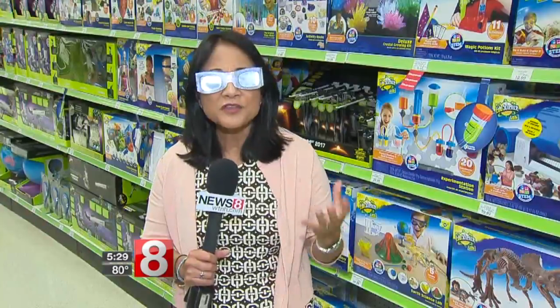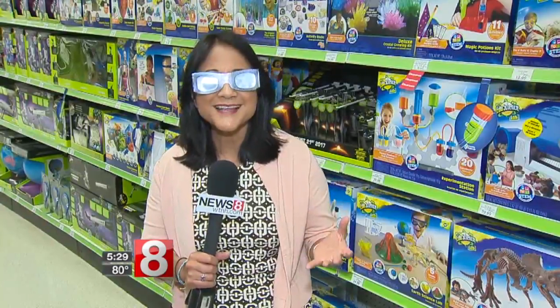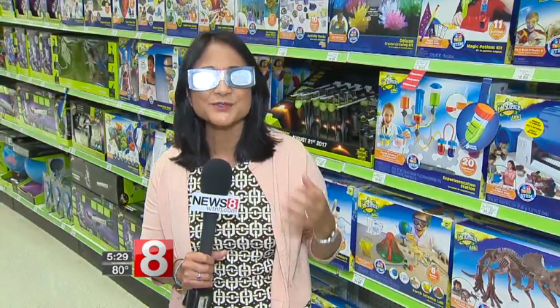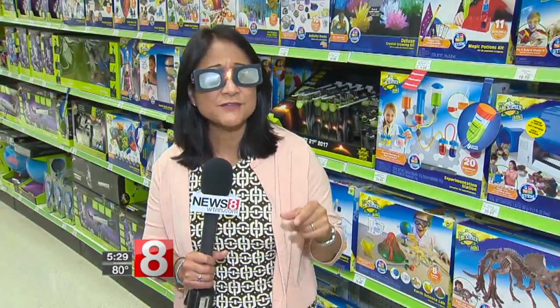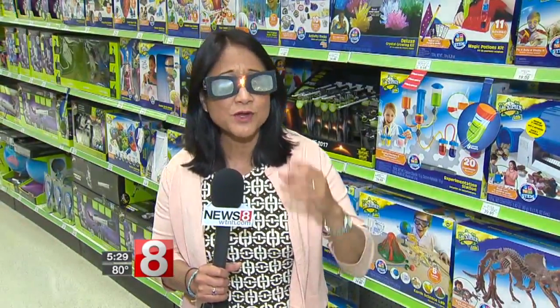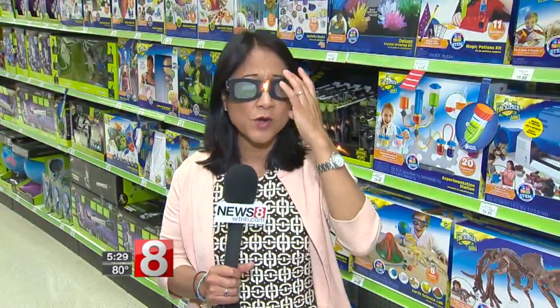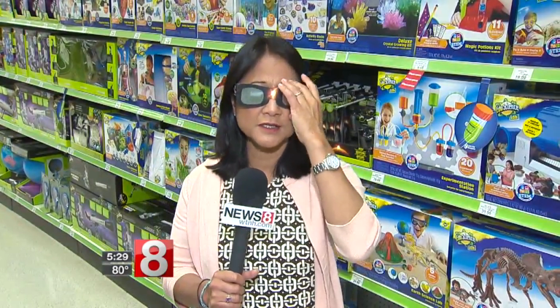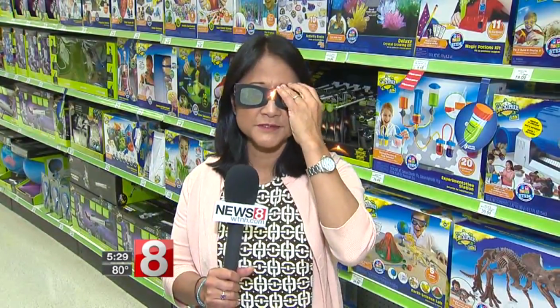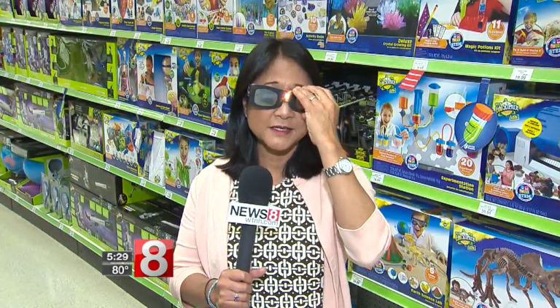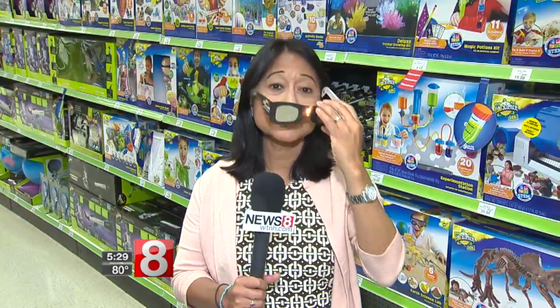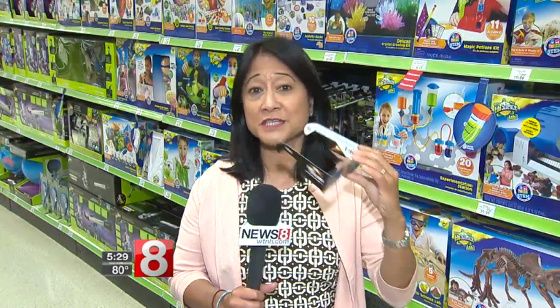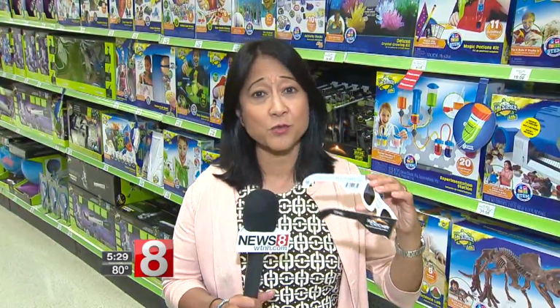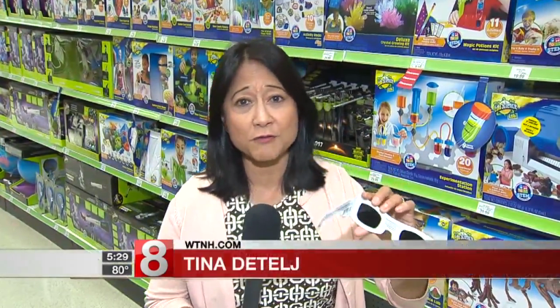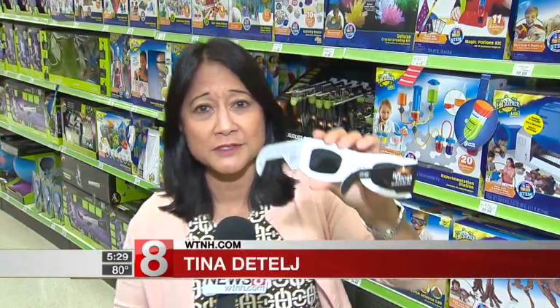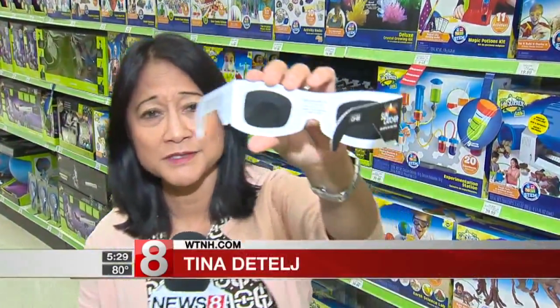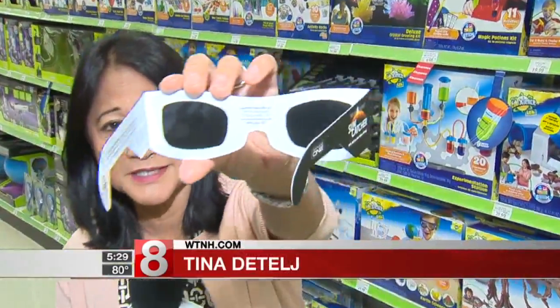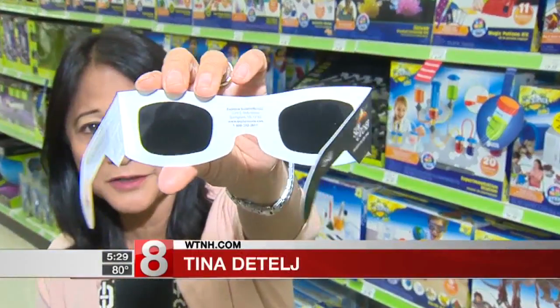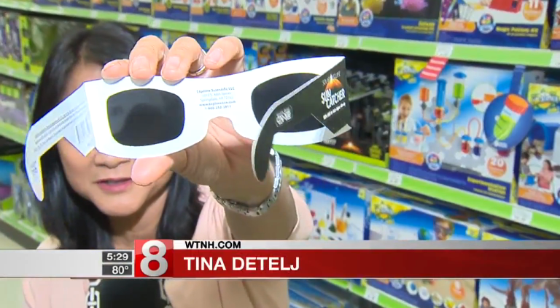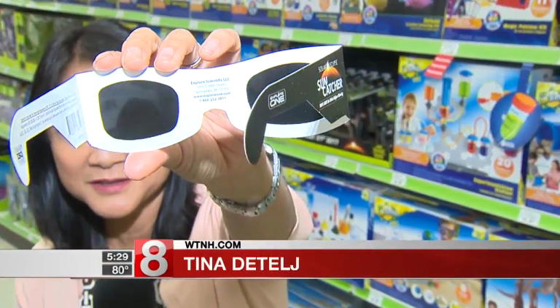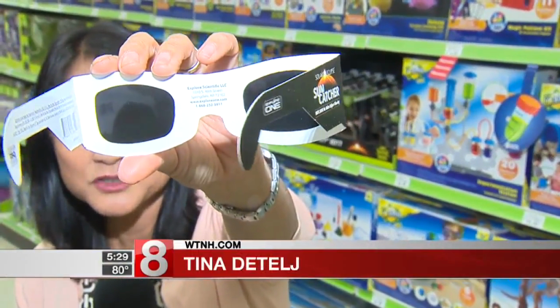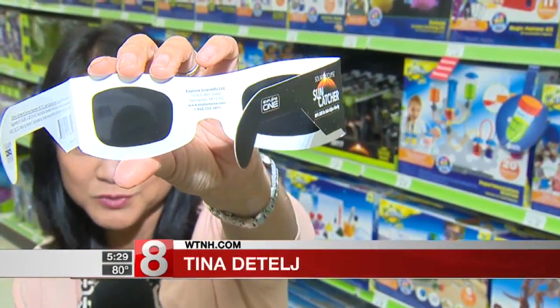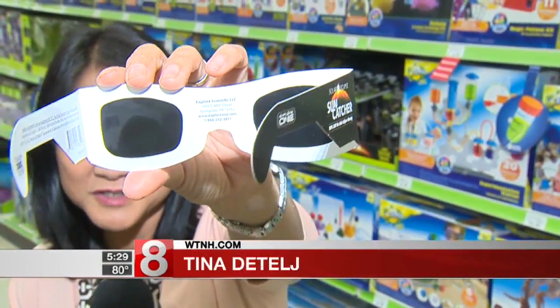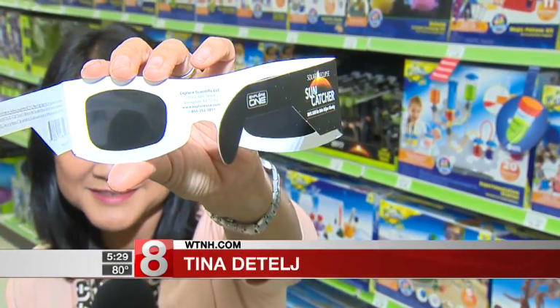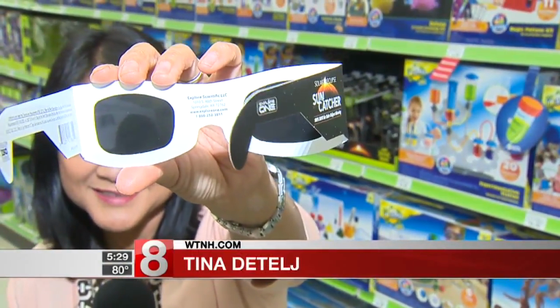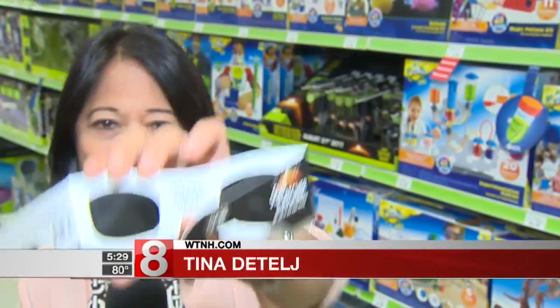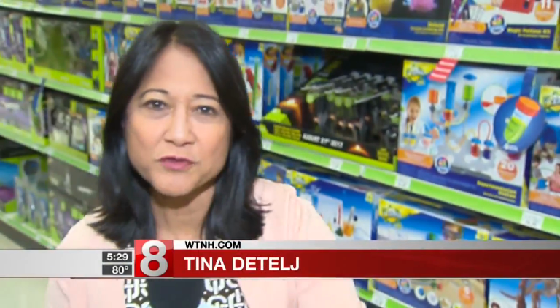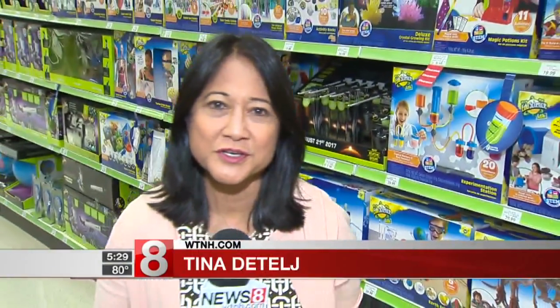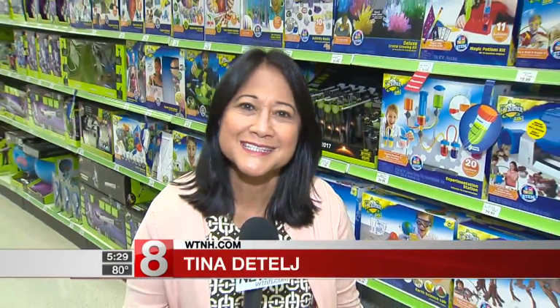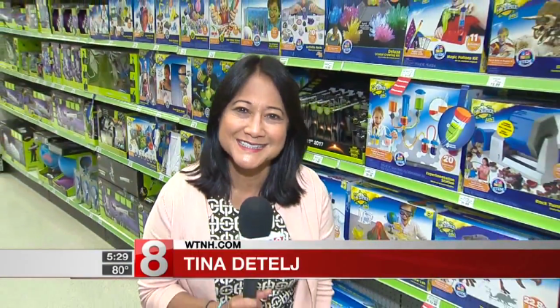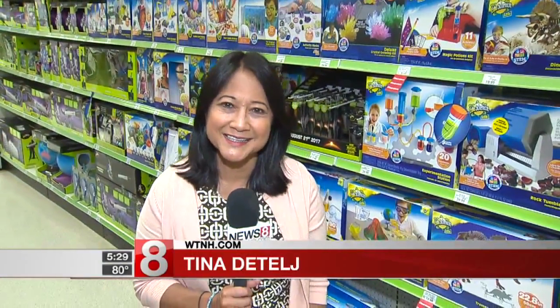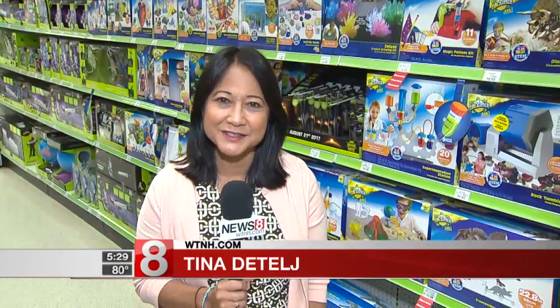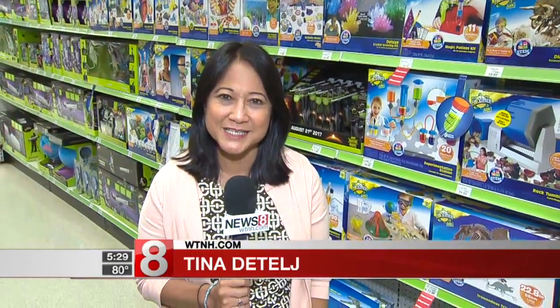While these glasses are safe to wear to watch the eclipse, not so safe to walk around in — because take a look, total darkness. In Waterford, Tina Detel, News 8.